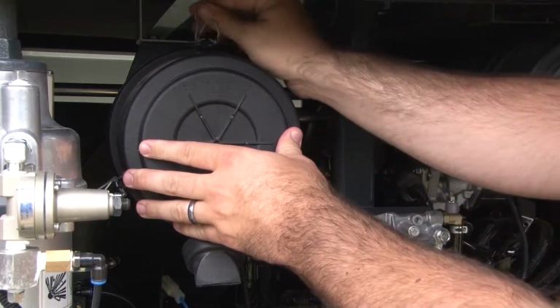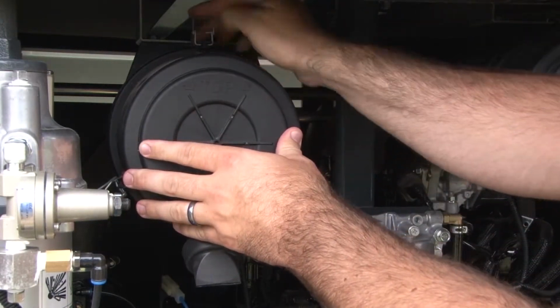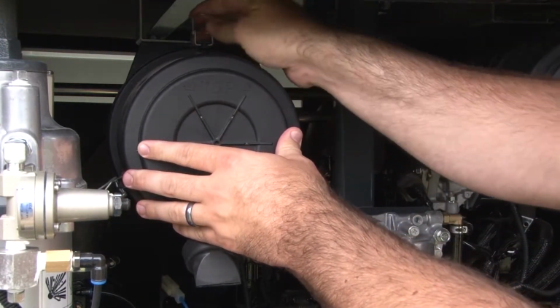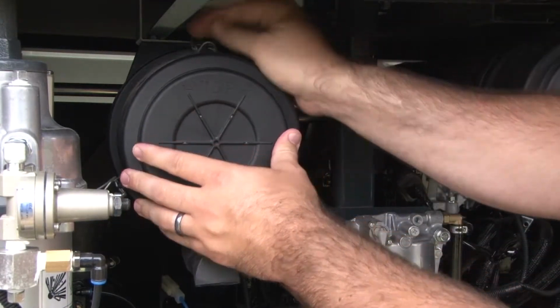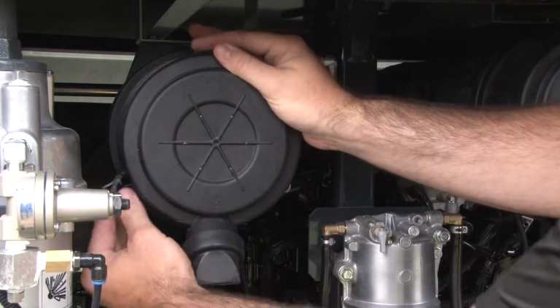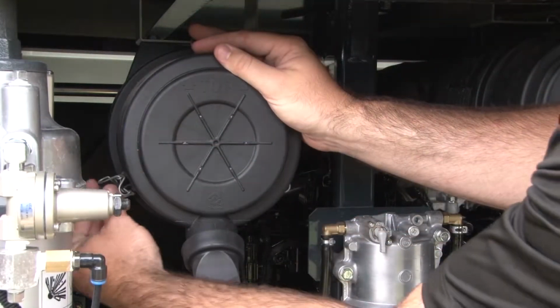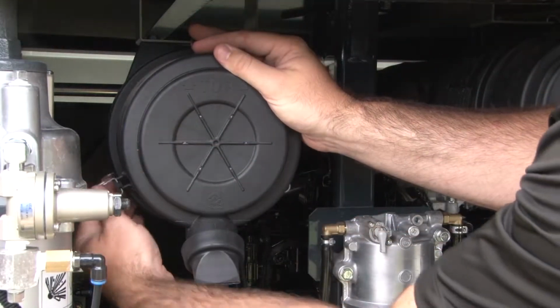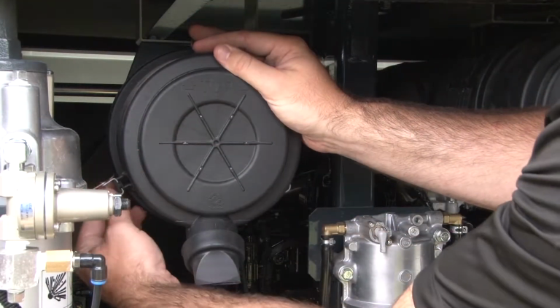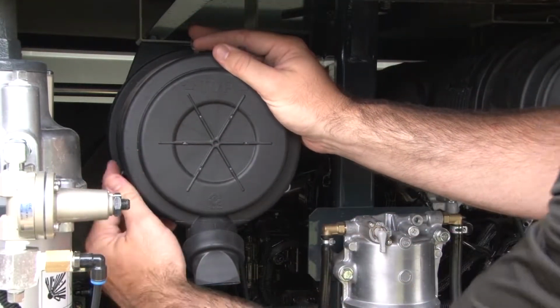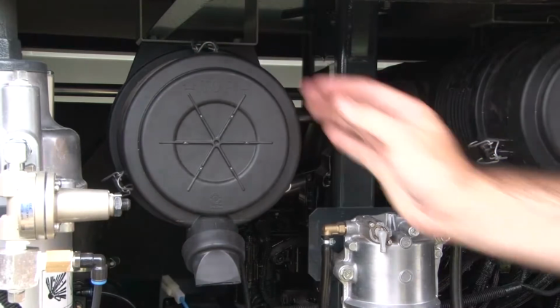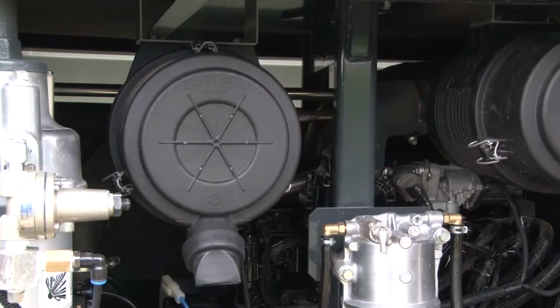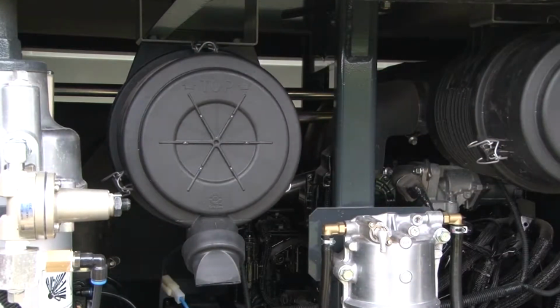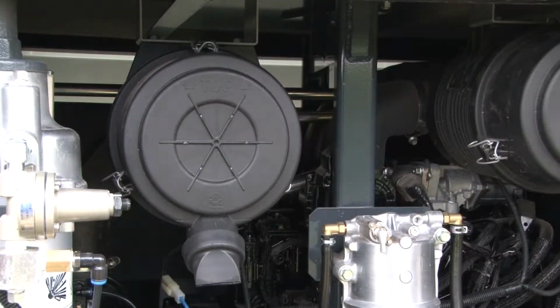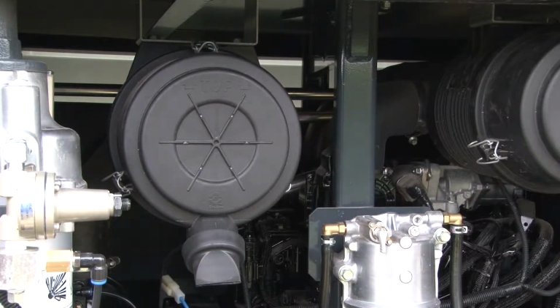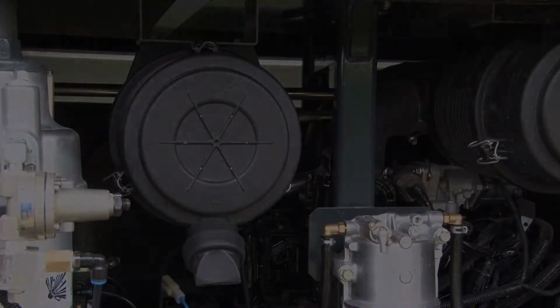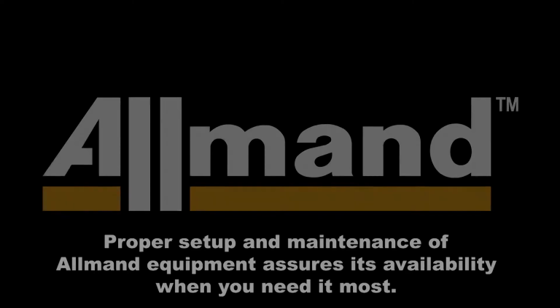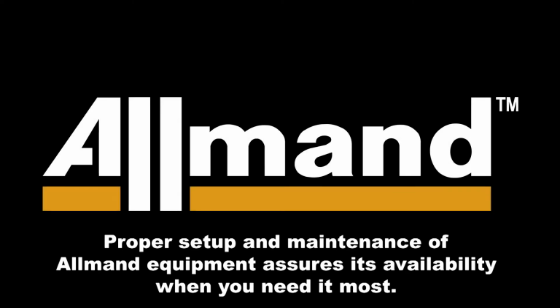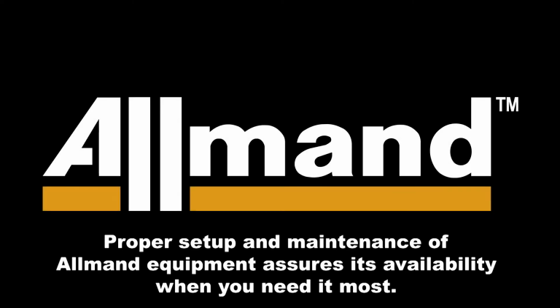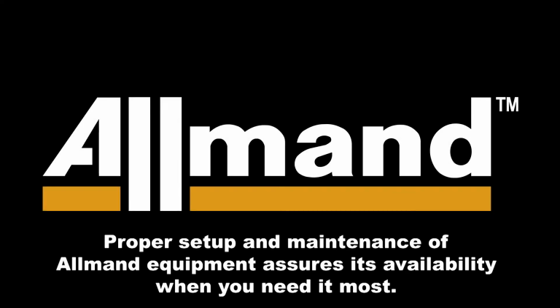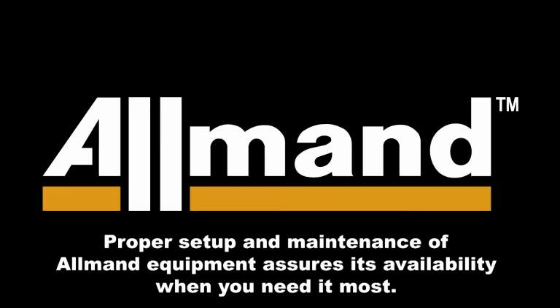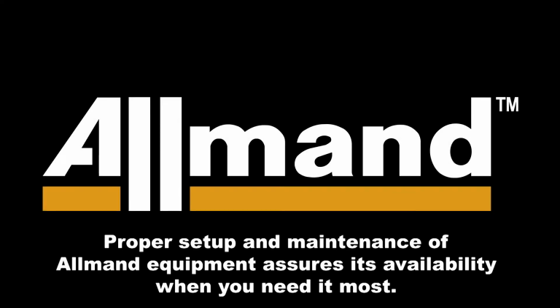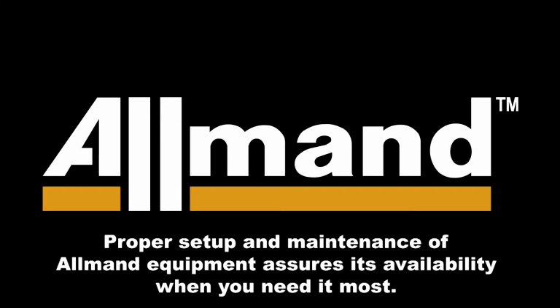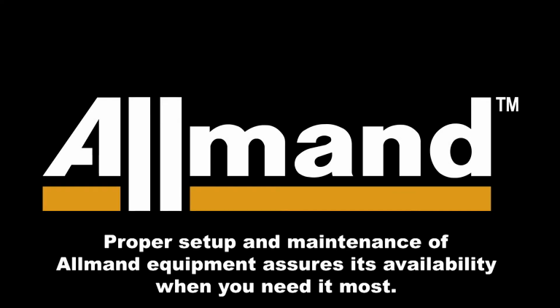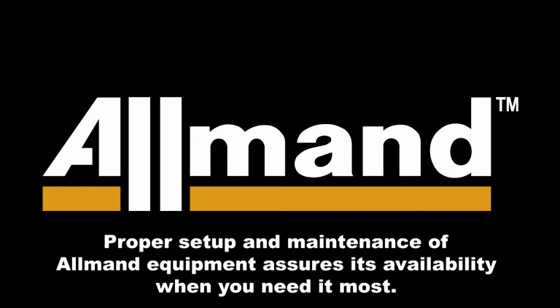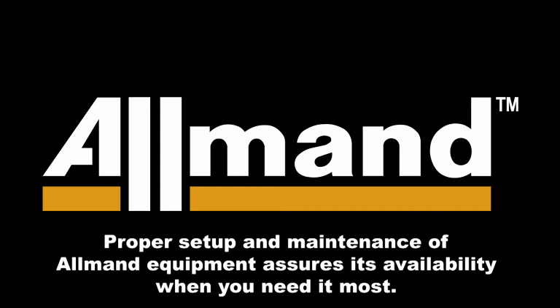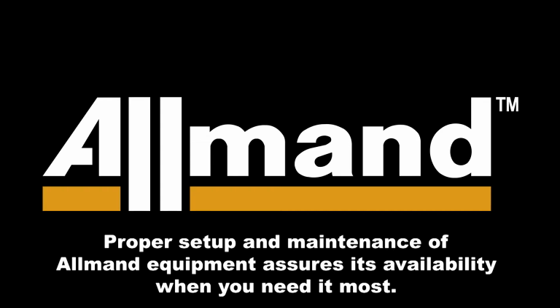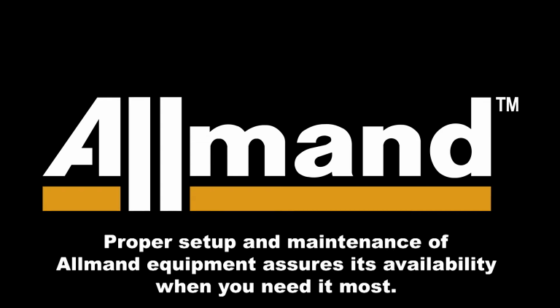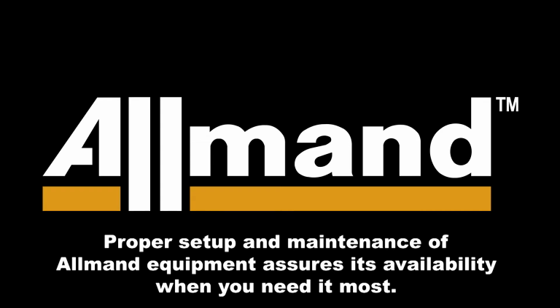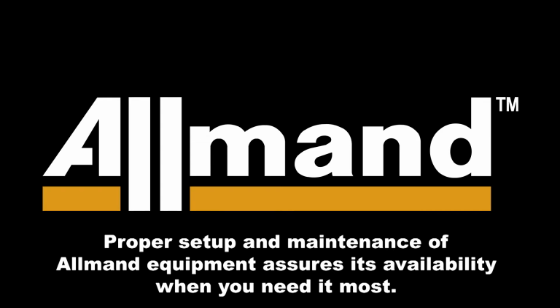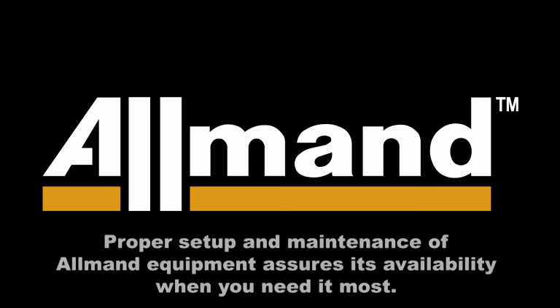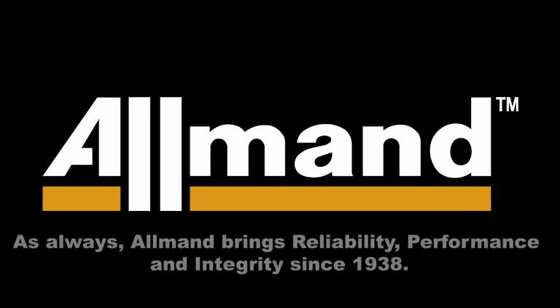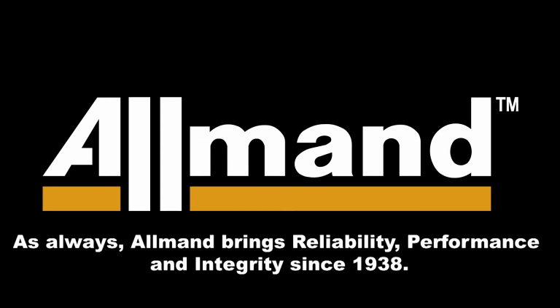Repeat these maintenance steps on the compressor side filter elements according to the runtime hours guidance. Proper setup and maintenance of Allman equipment assures its availability when you need it most.